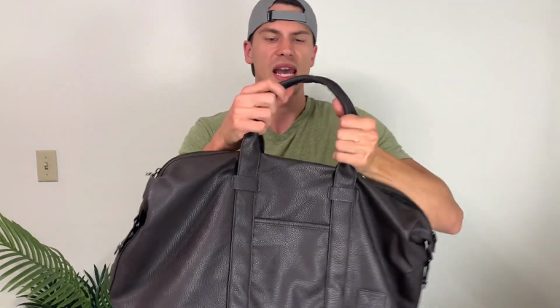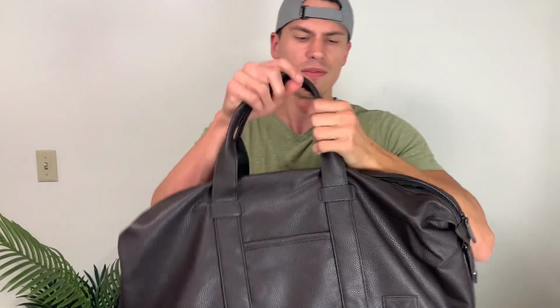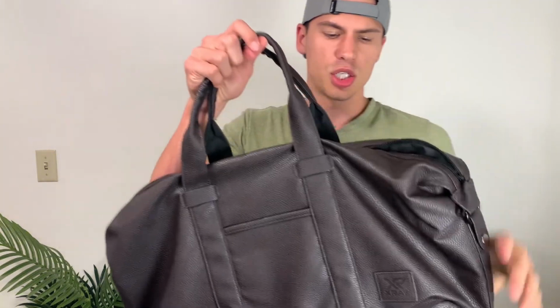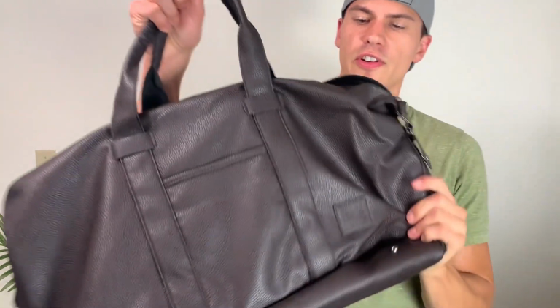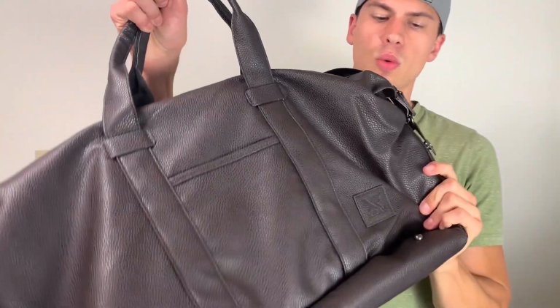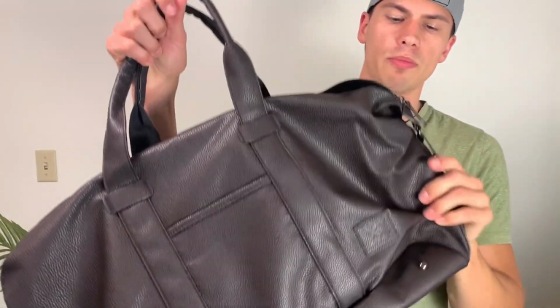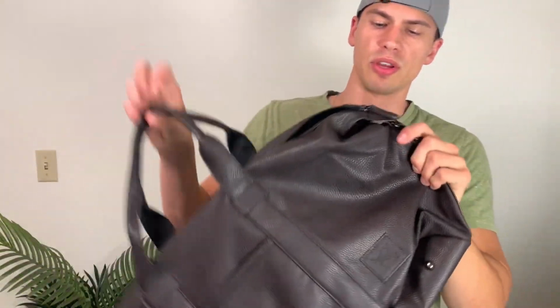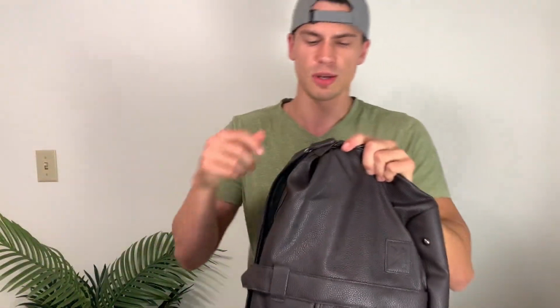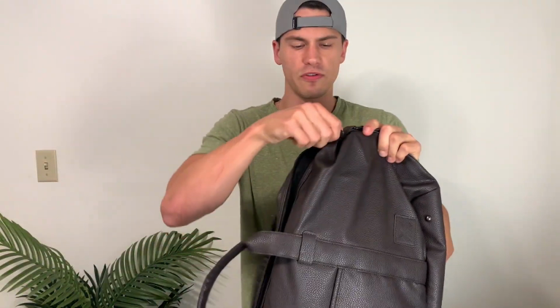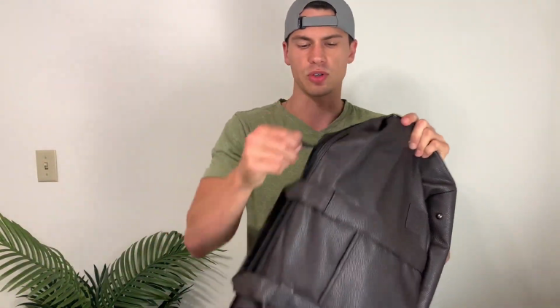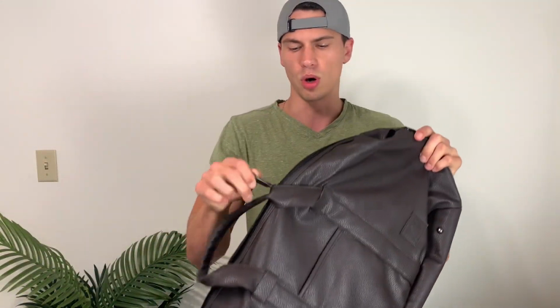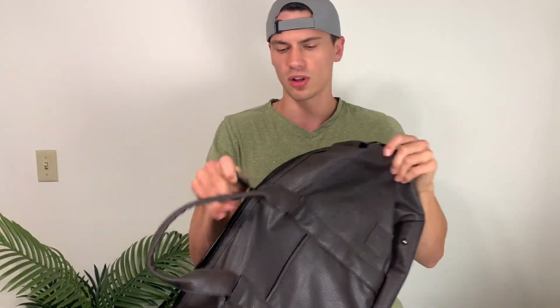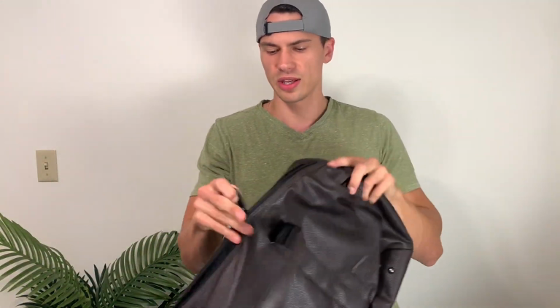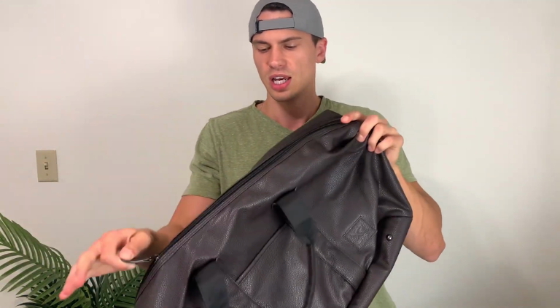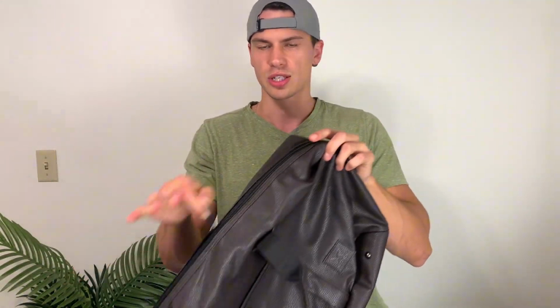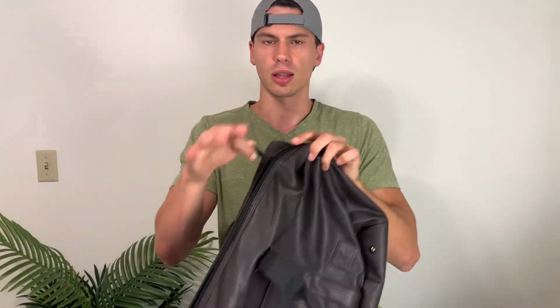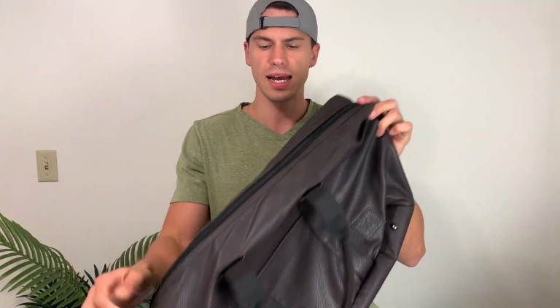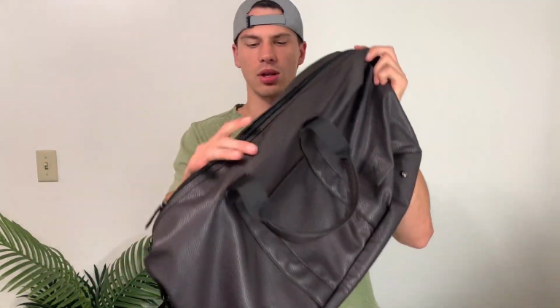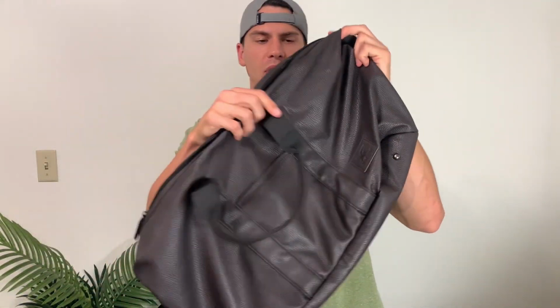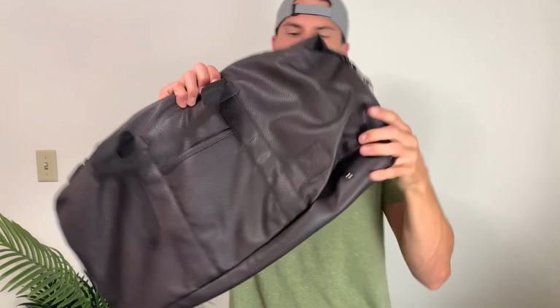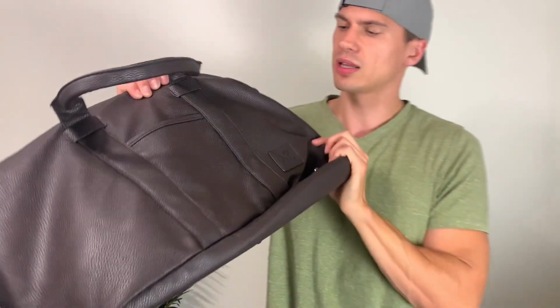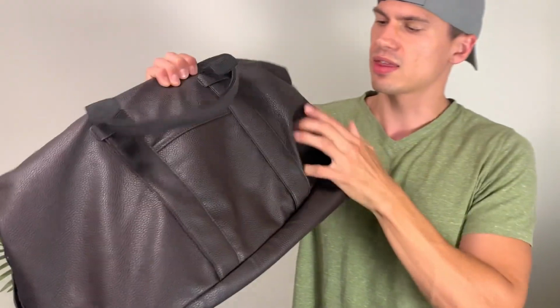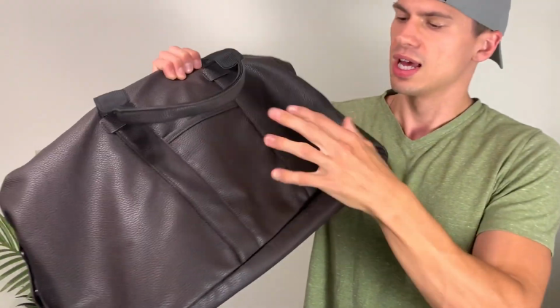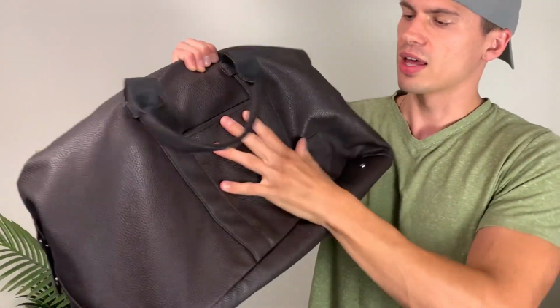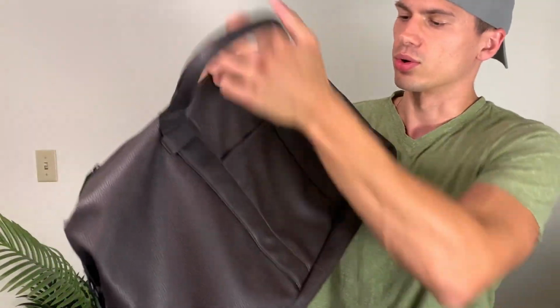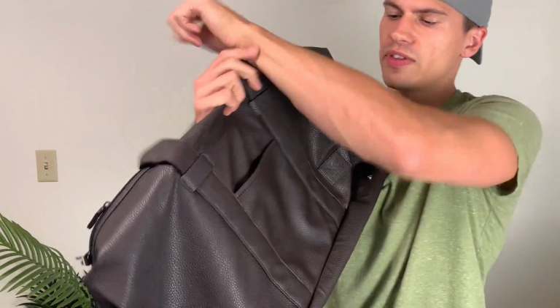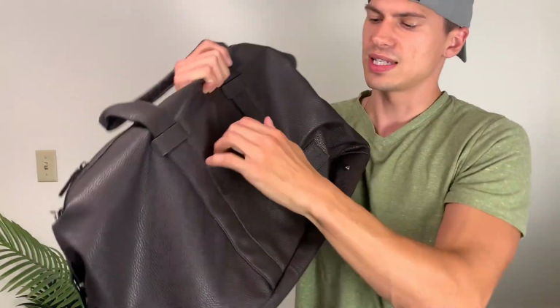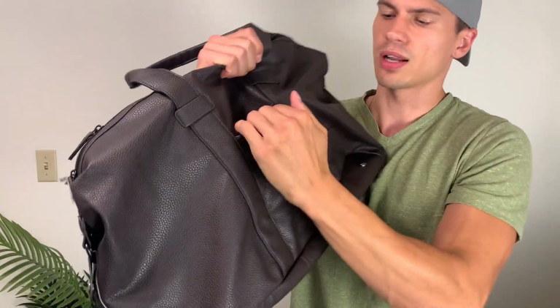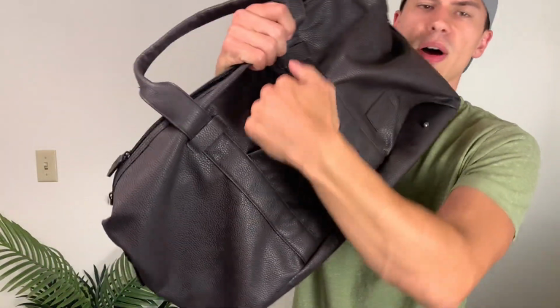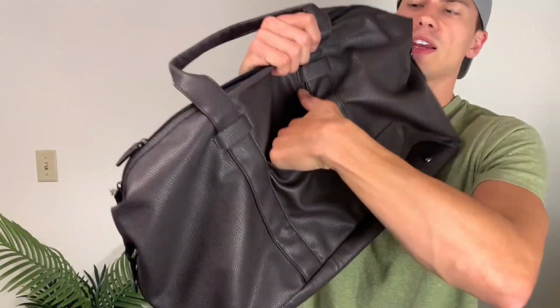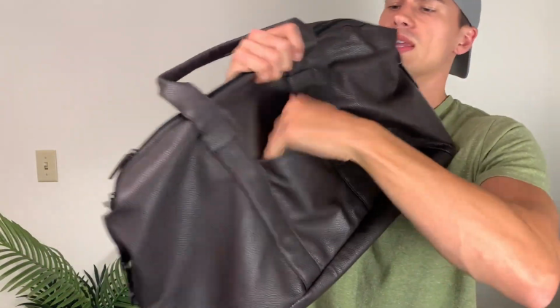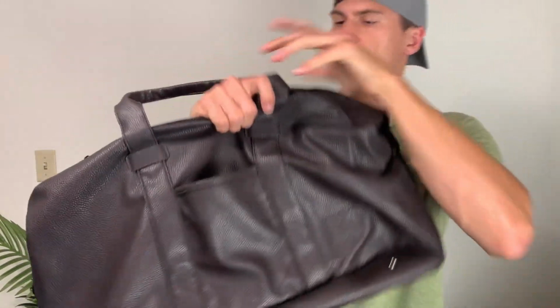Everything is just very well-built. The zipper feels wonderful on this — it just glides along. I really like the leather look of this, and it's even got a little pocket here on the outside.